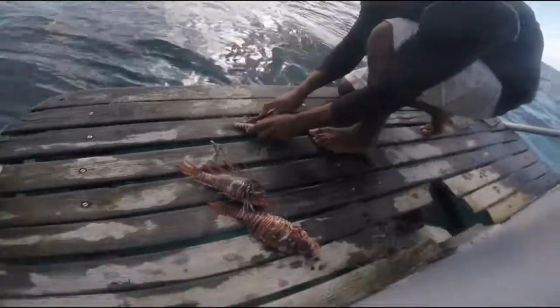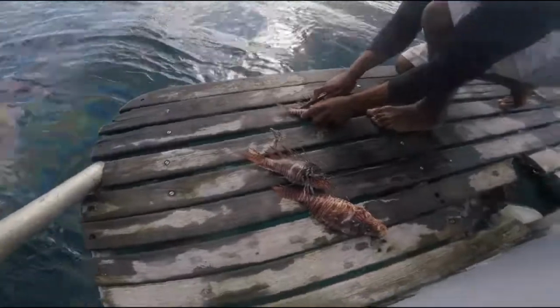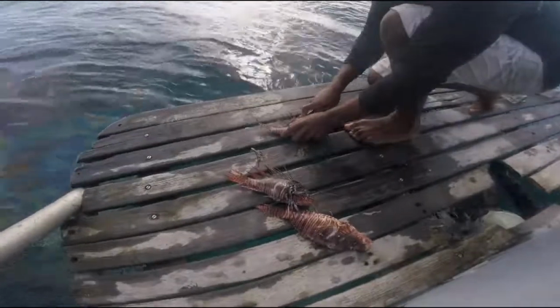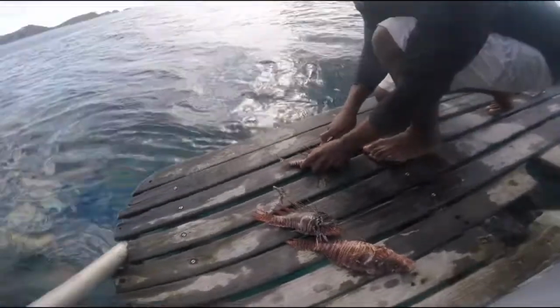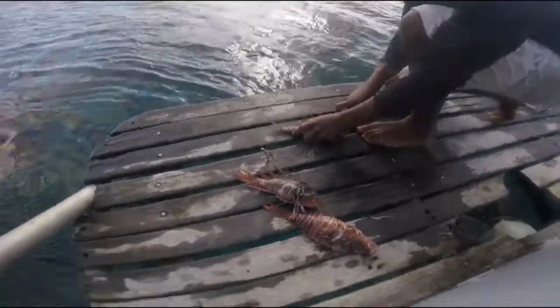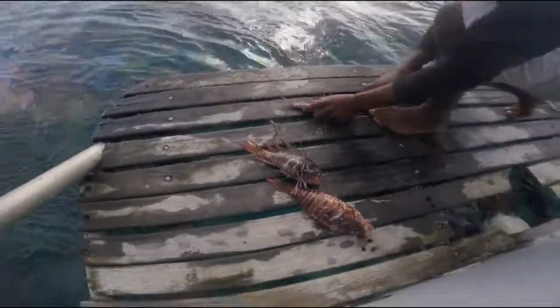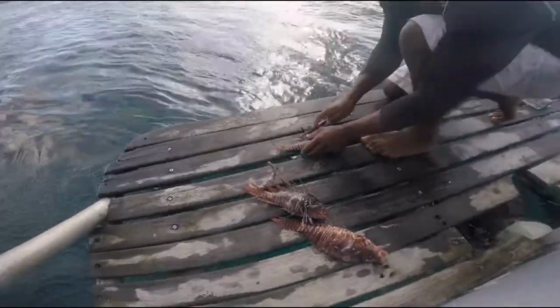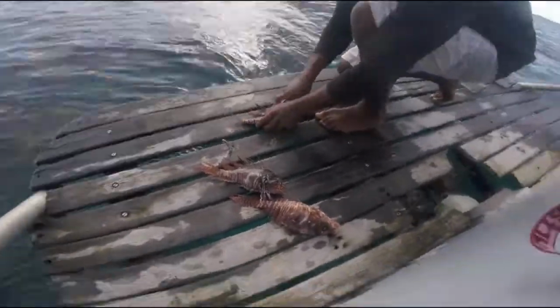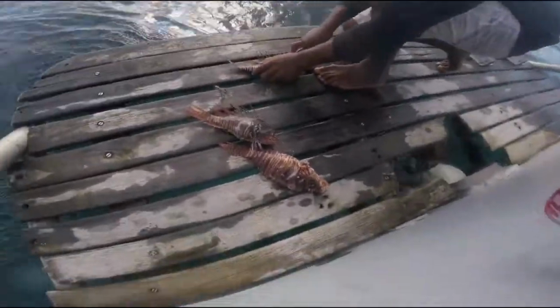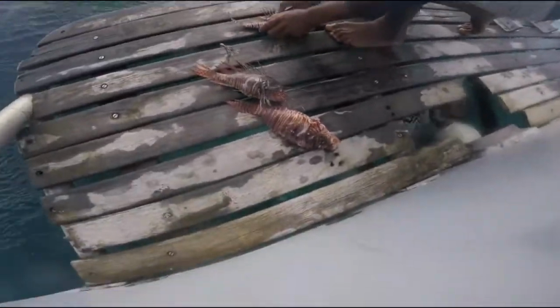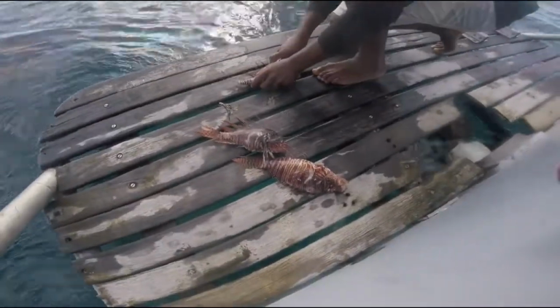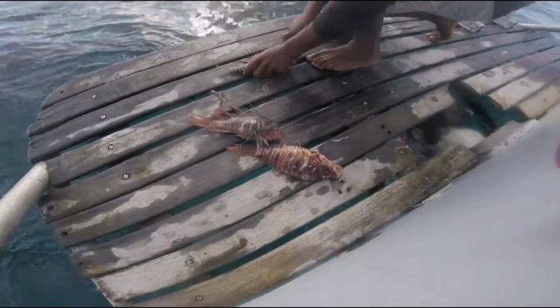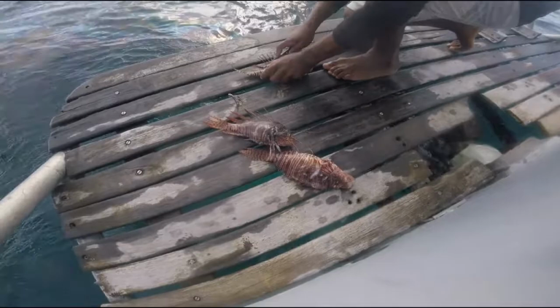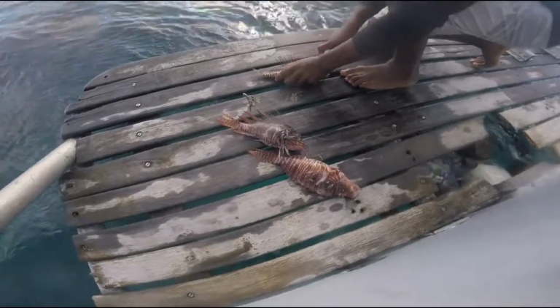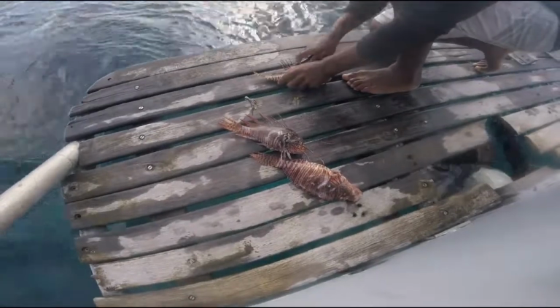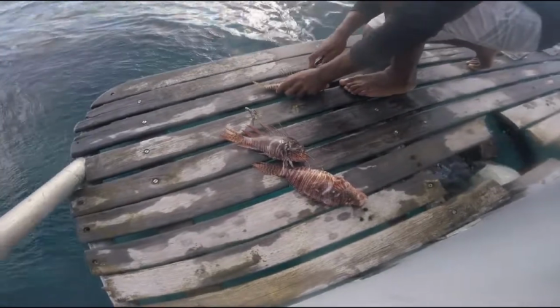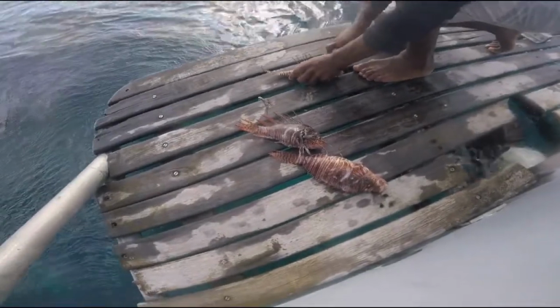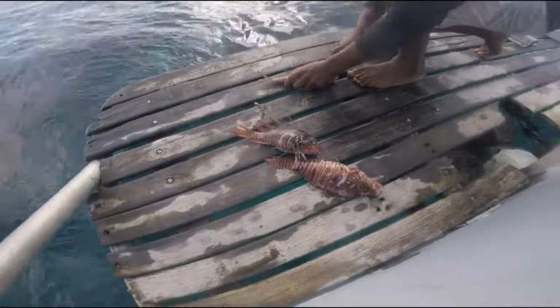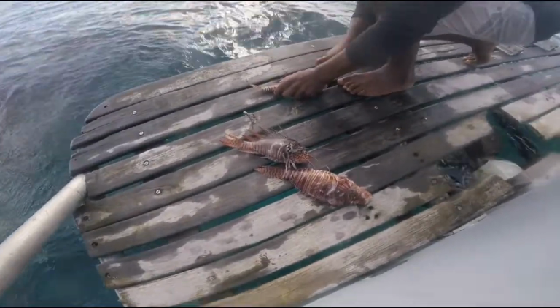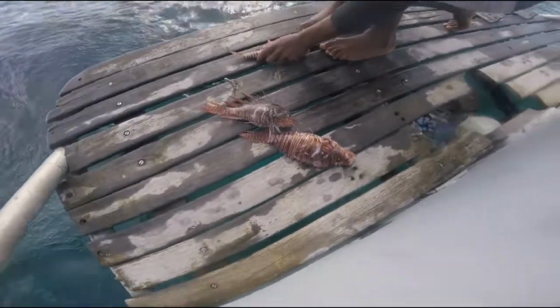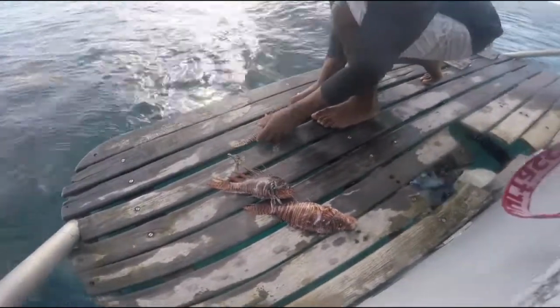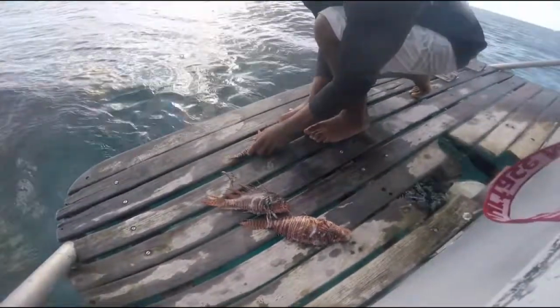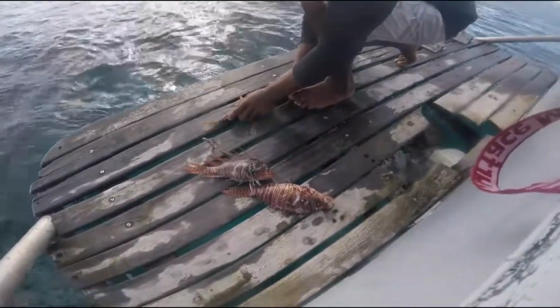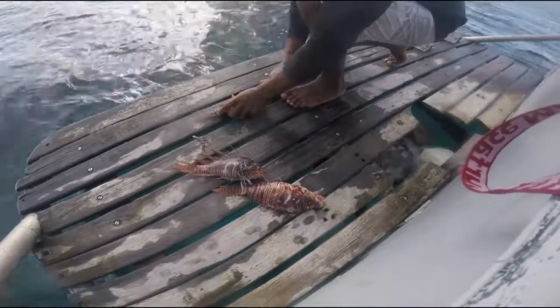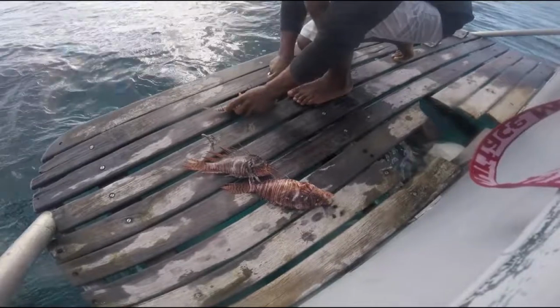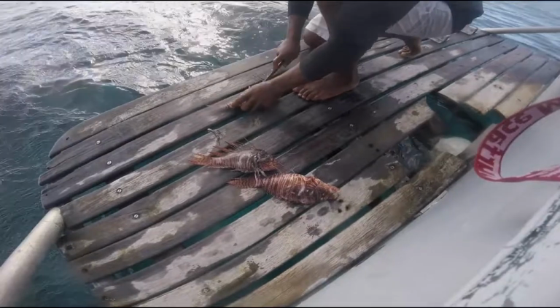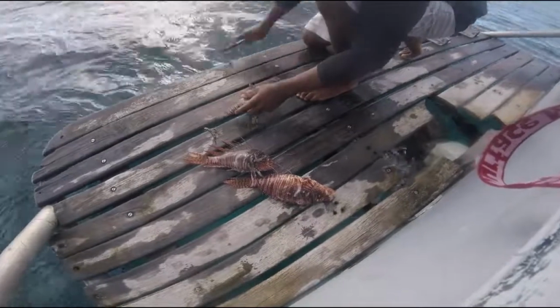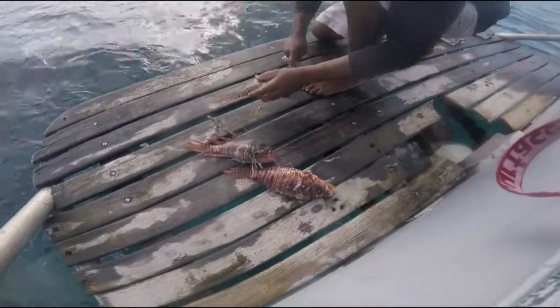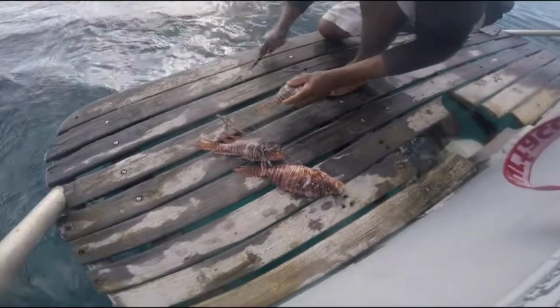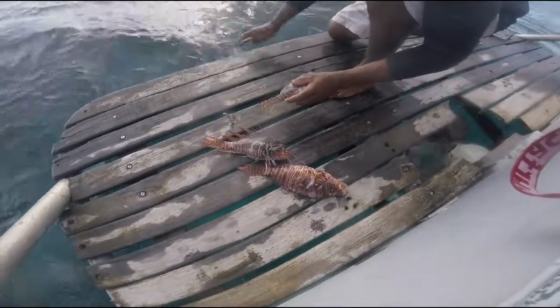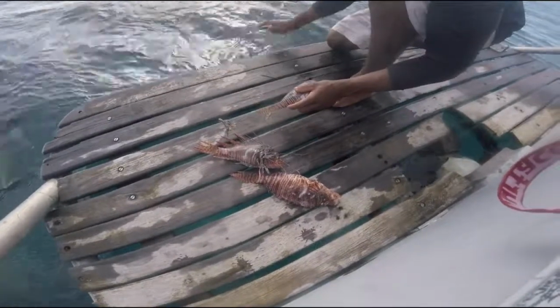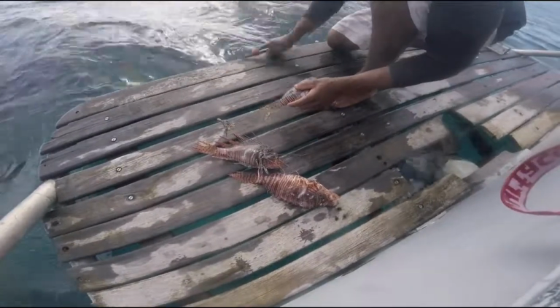So these ones you cook tonight or you sell them? I'm gonna cook. It's double duty — get rid of the invasive lionfish and make some dinner.